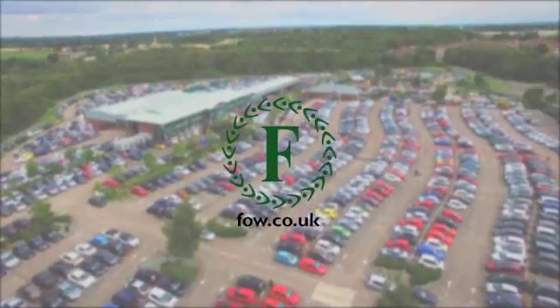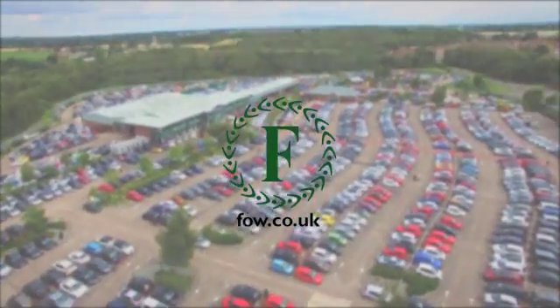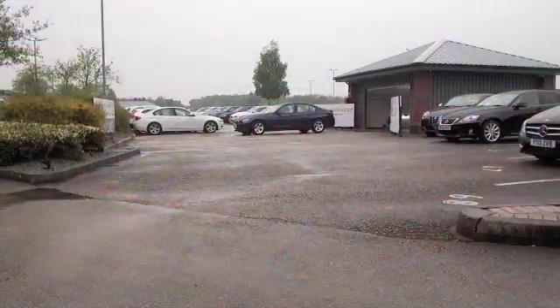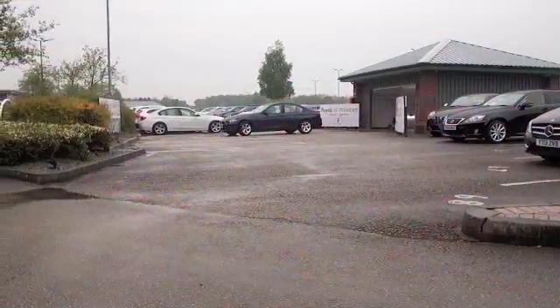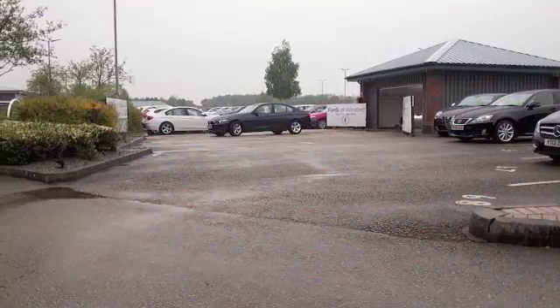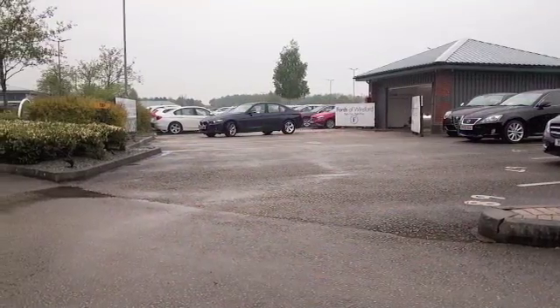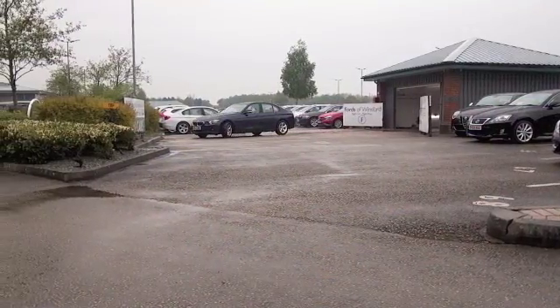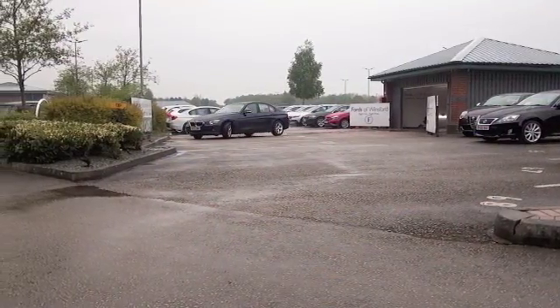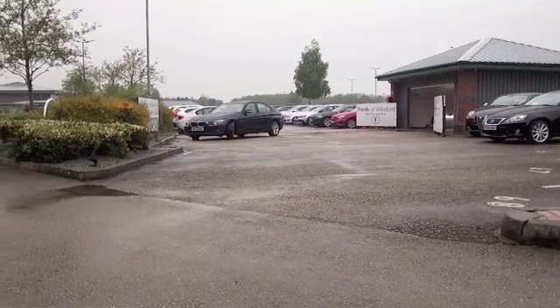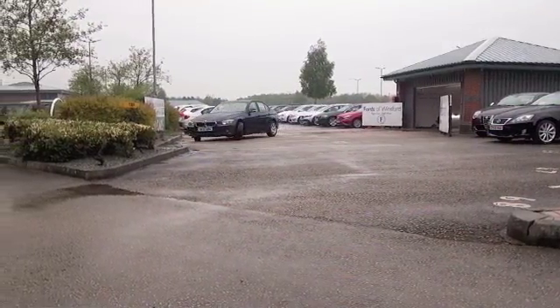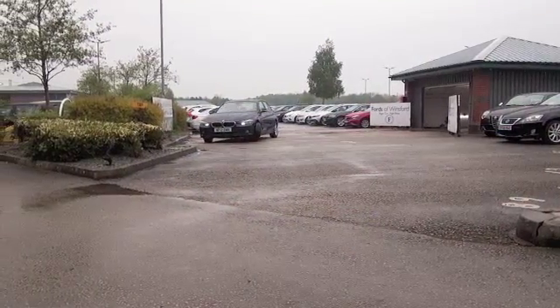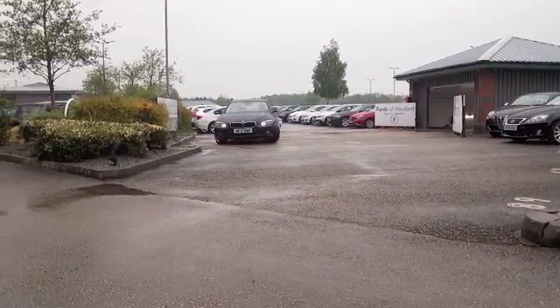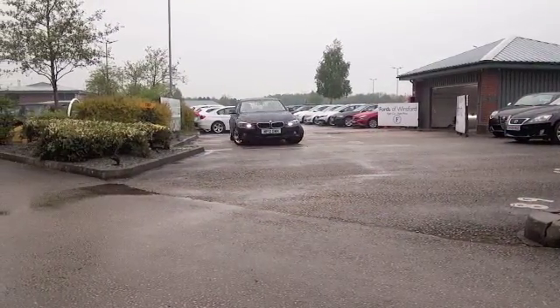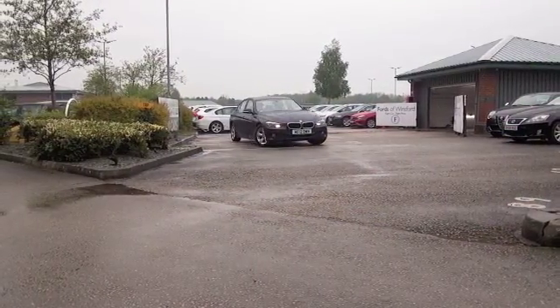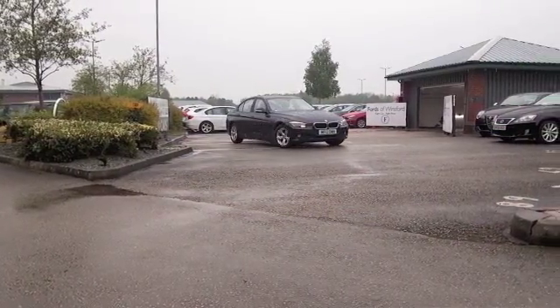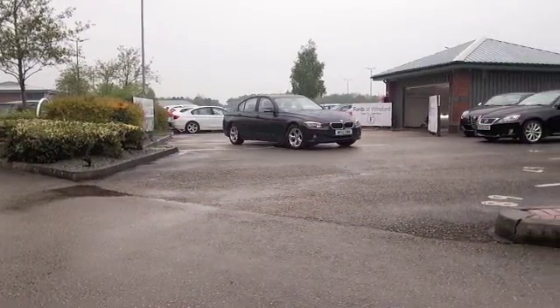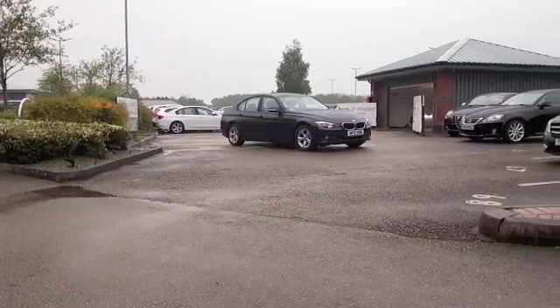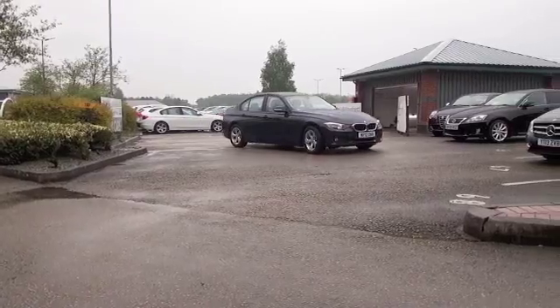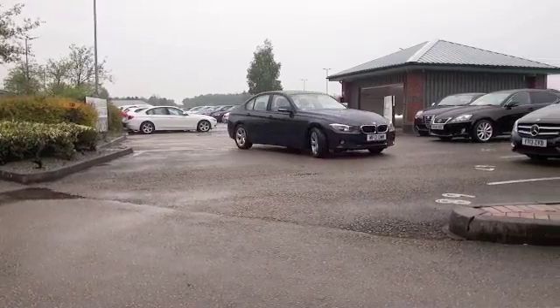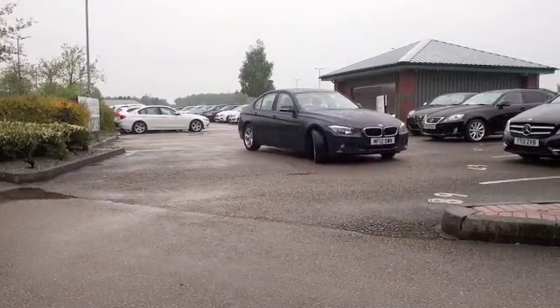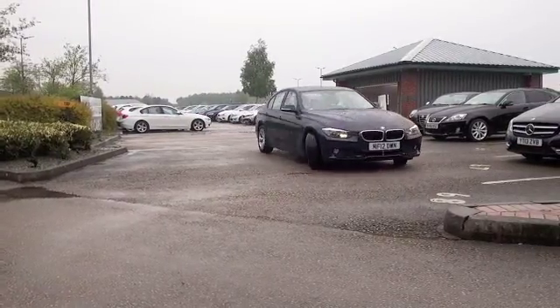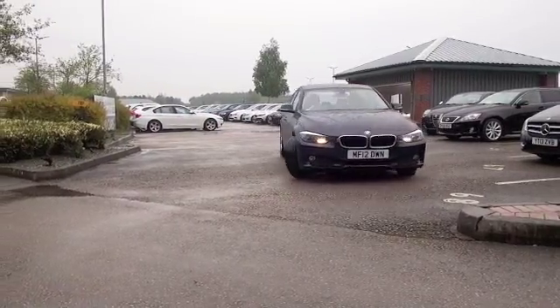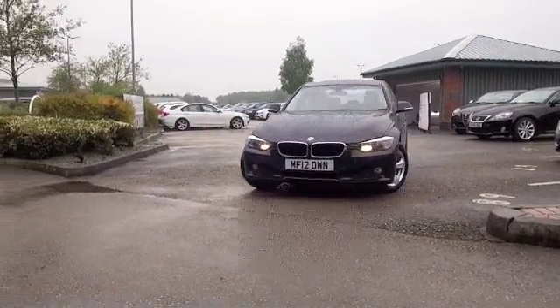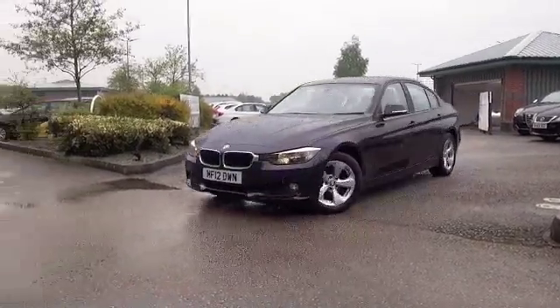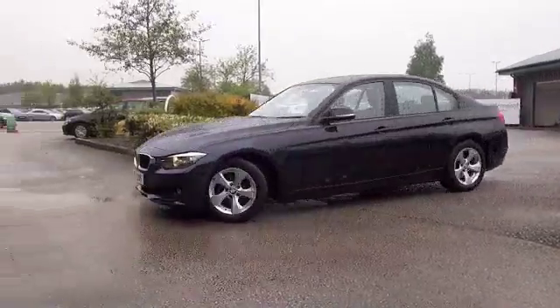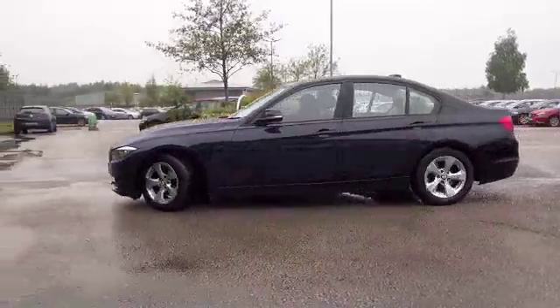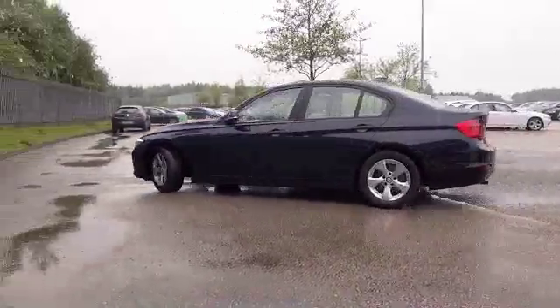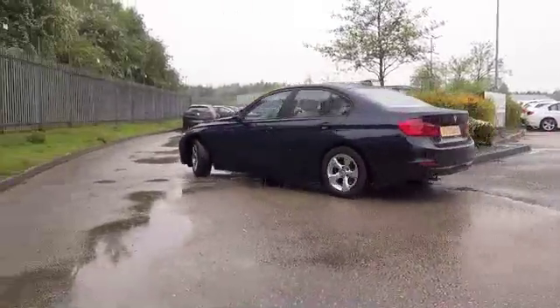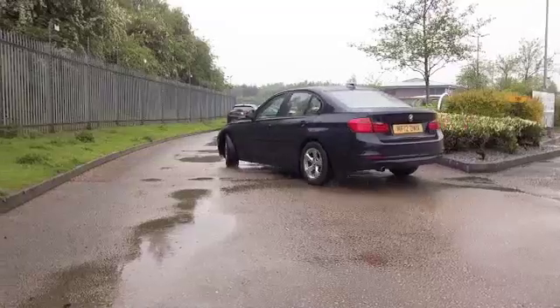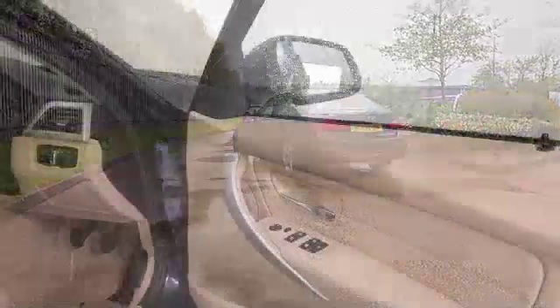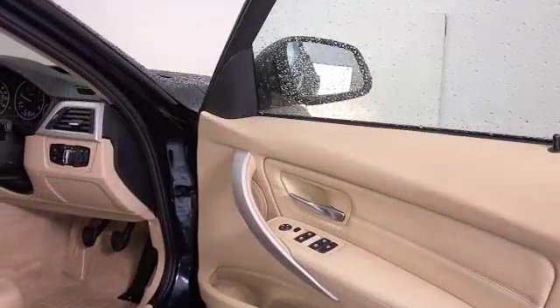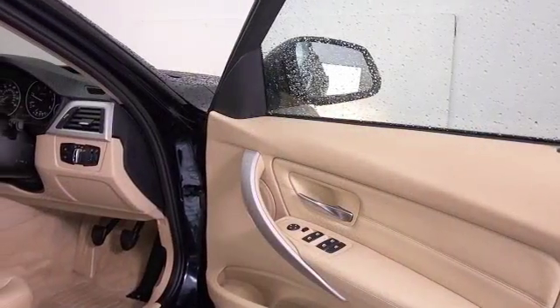Beautifully built and a very smart looking car from every angle, the 3 Series is a very fine executive motor that you'll love driving. The midnight blue colour here is looking great with alloys, and this is from 2012.